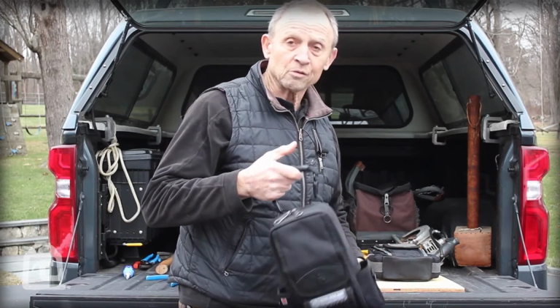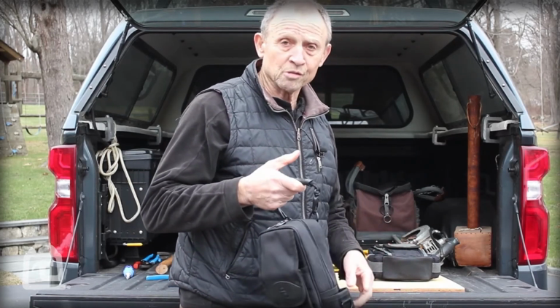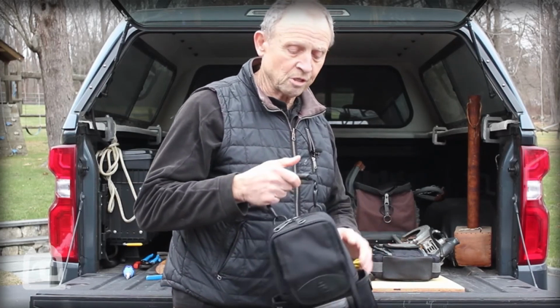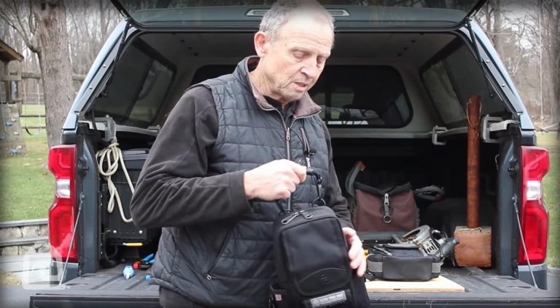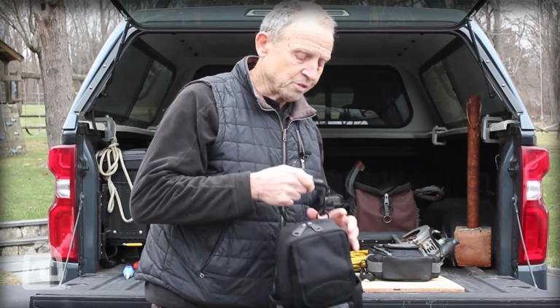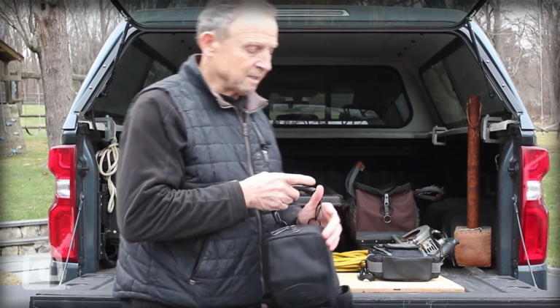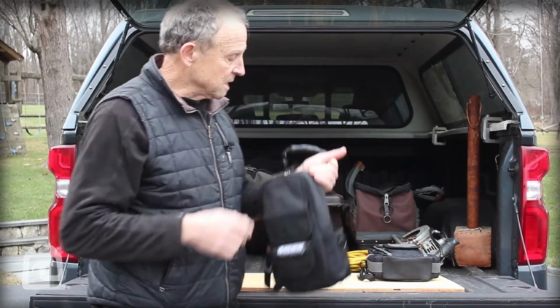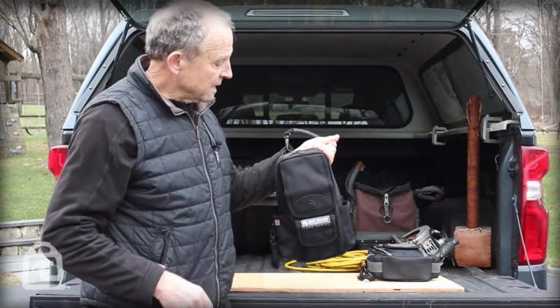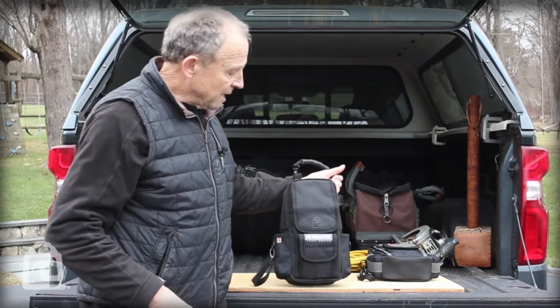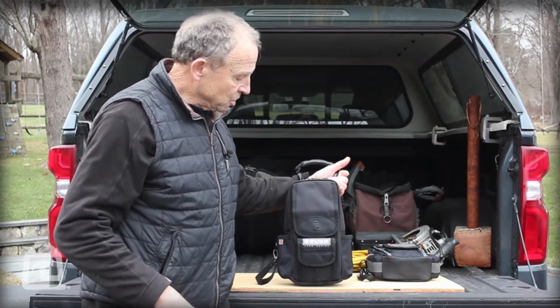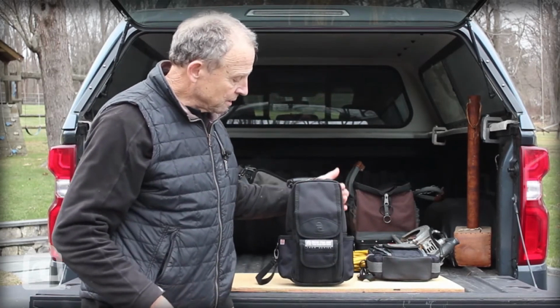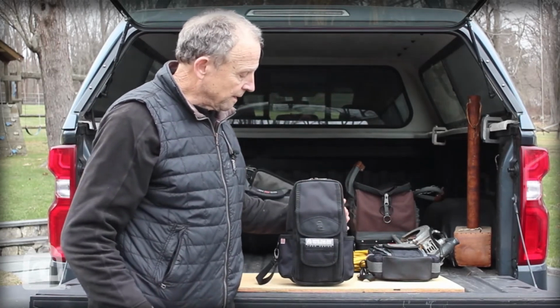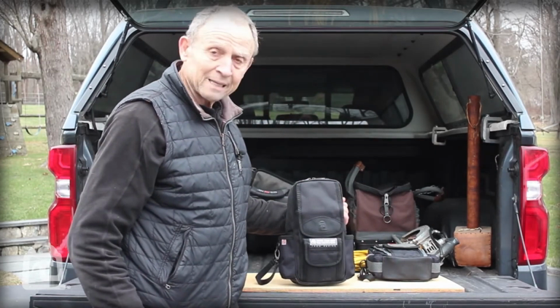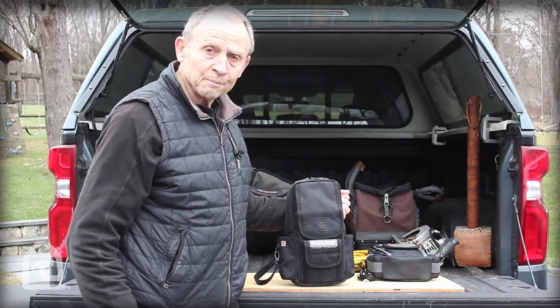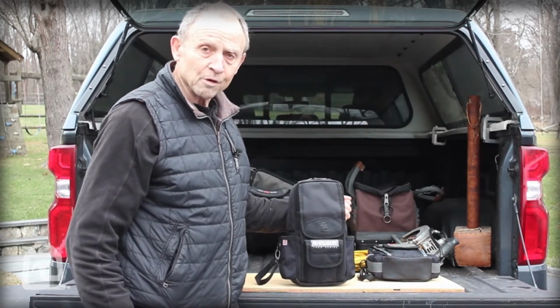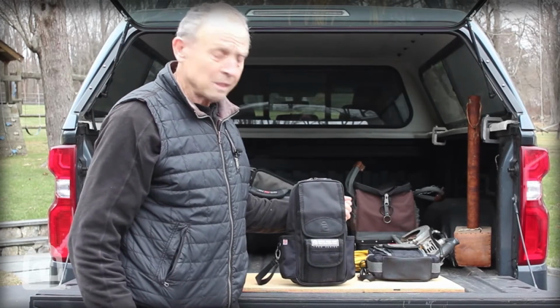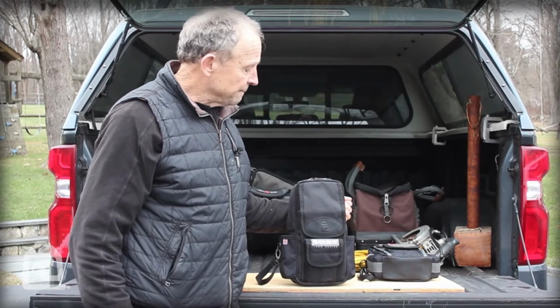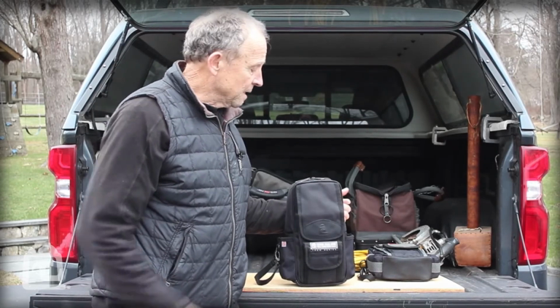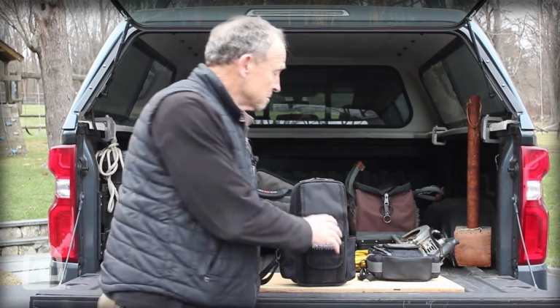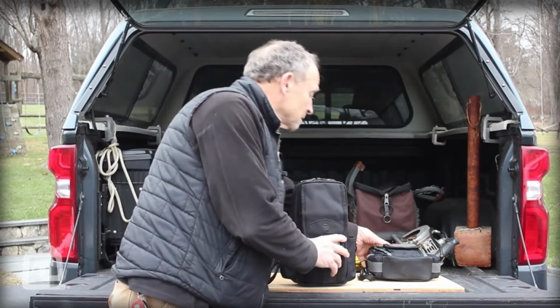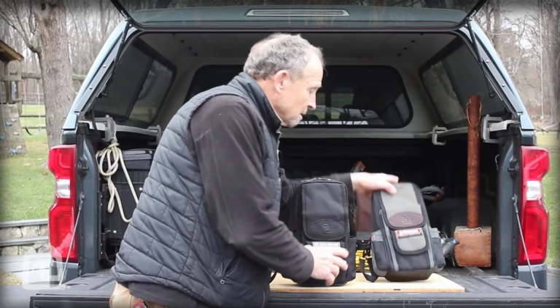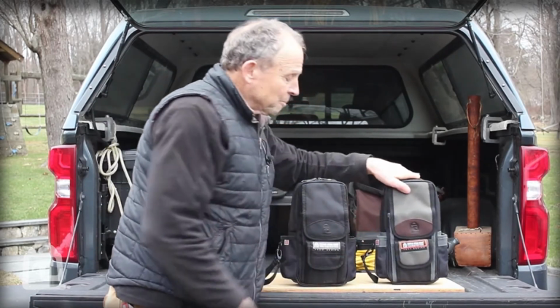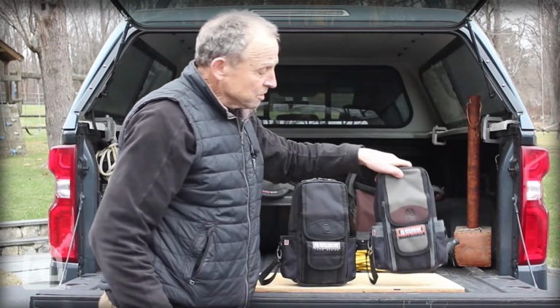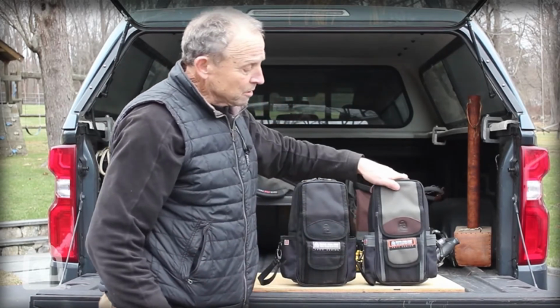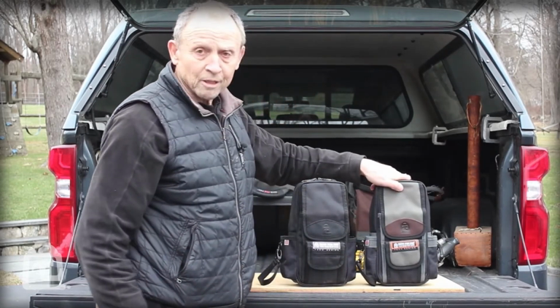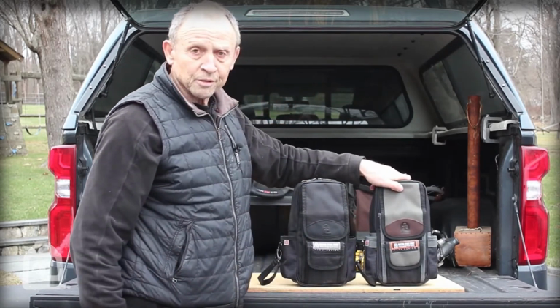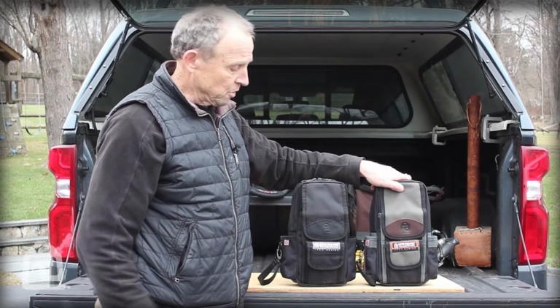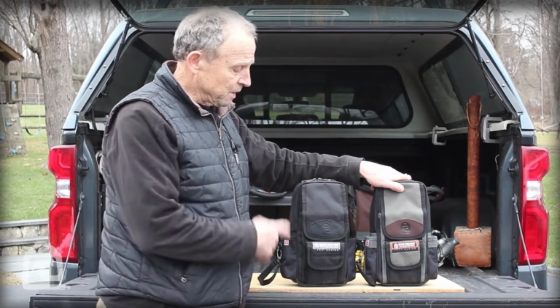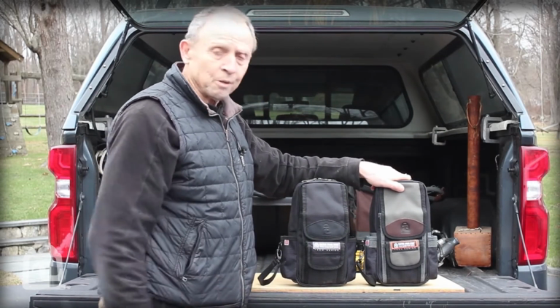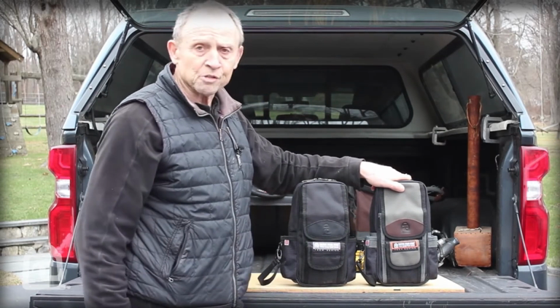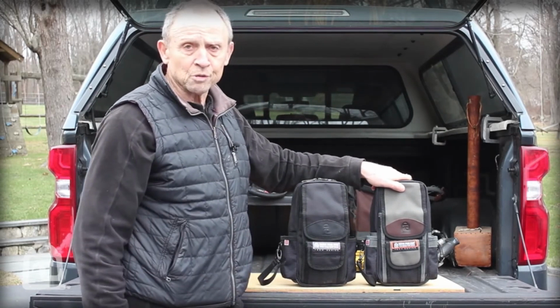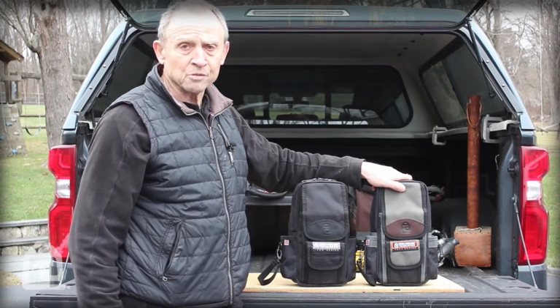Once again, this is the MB2 blacked out version in comparison to the regular one. This will be available in spring 2021.